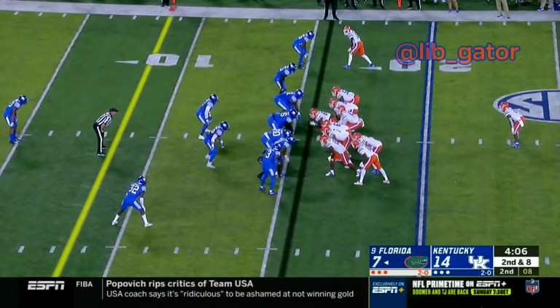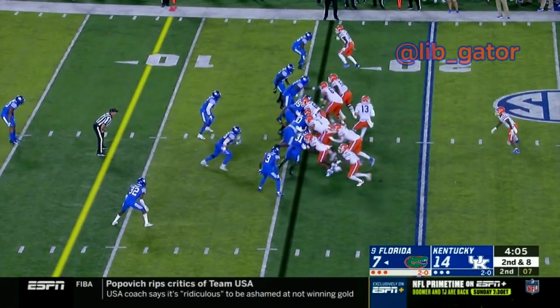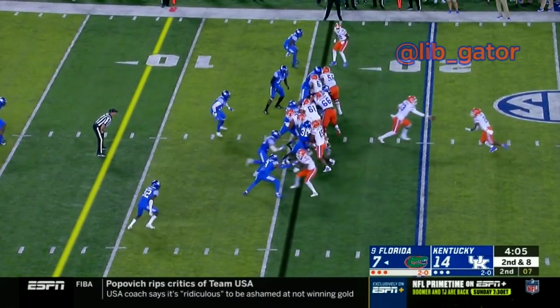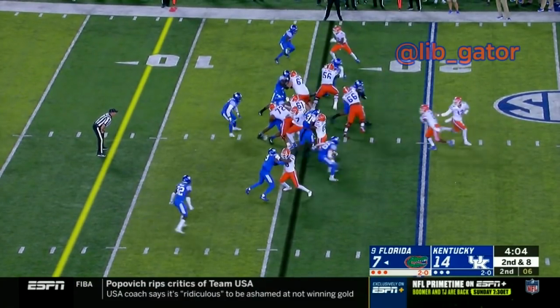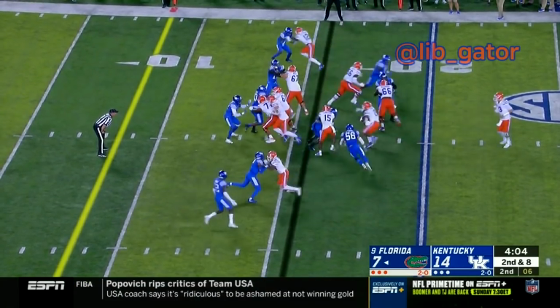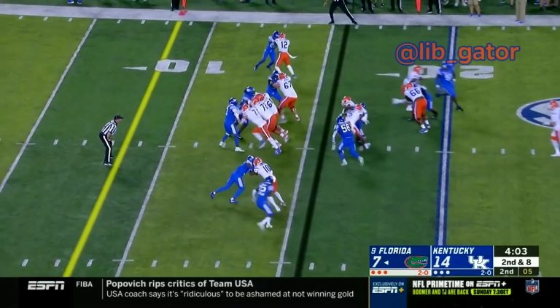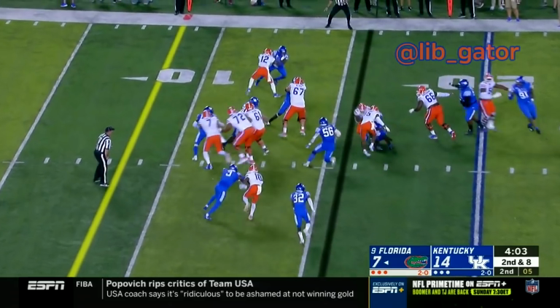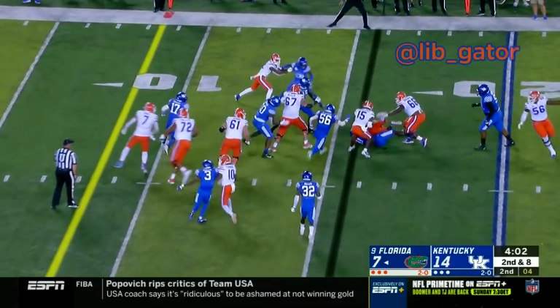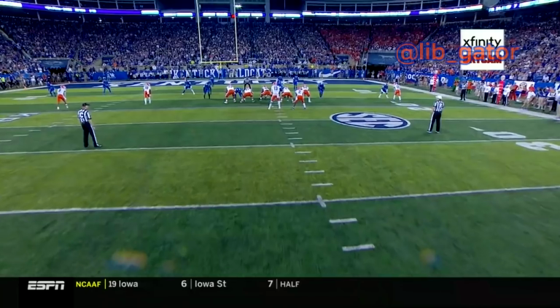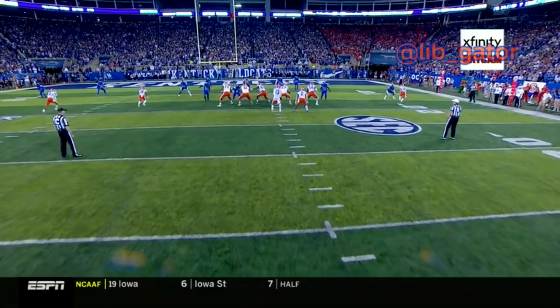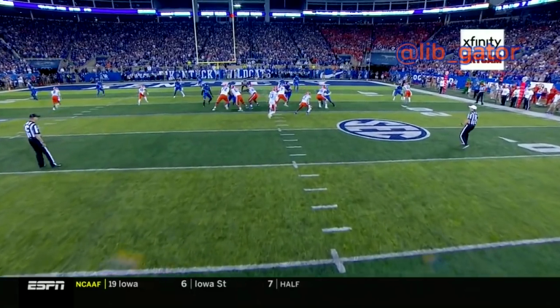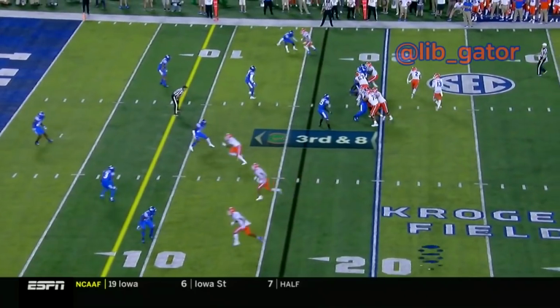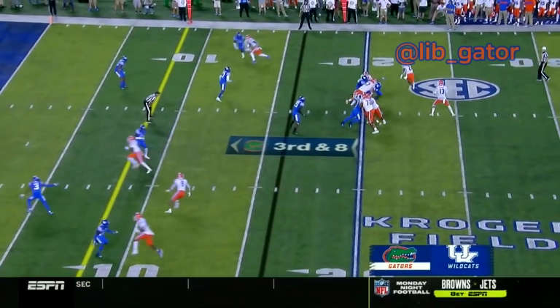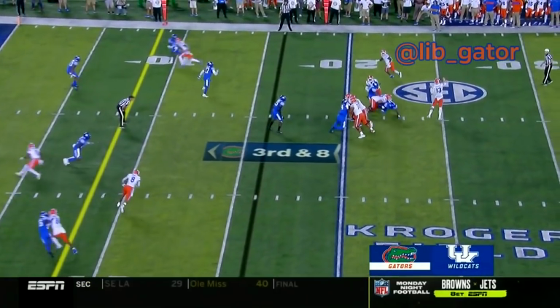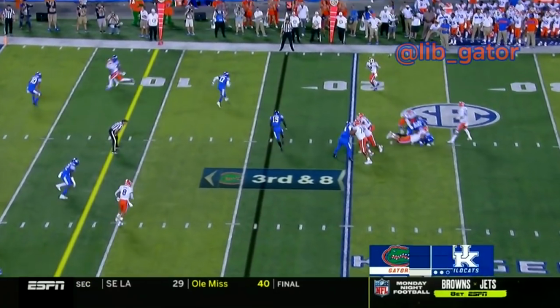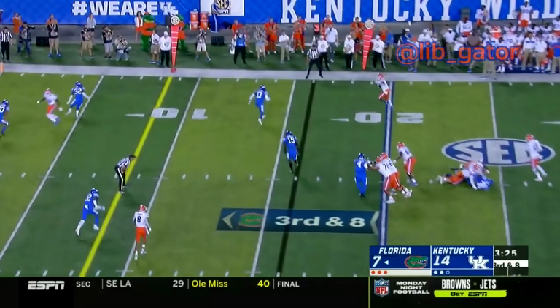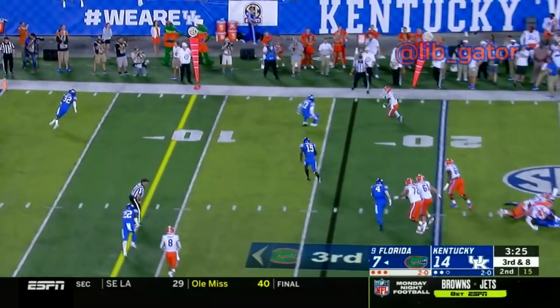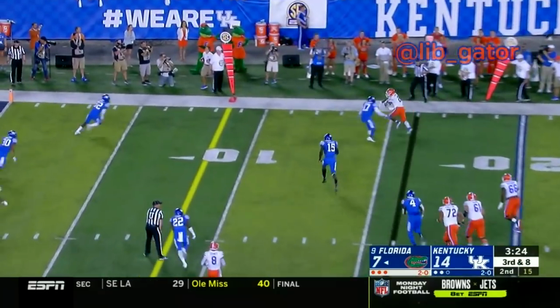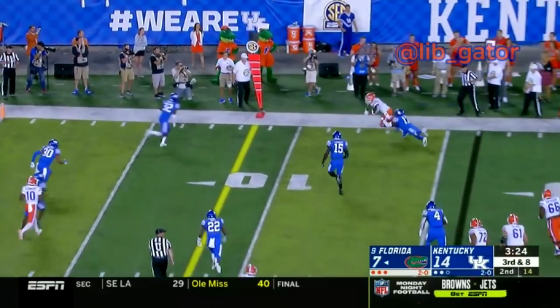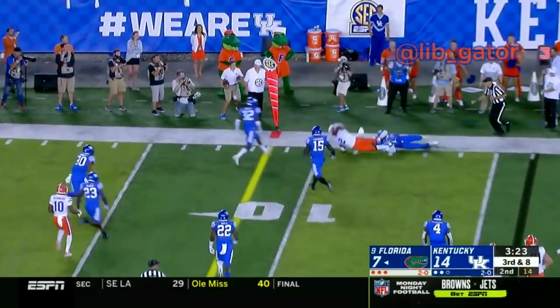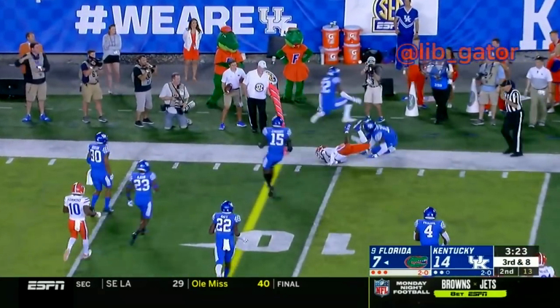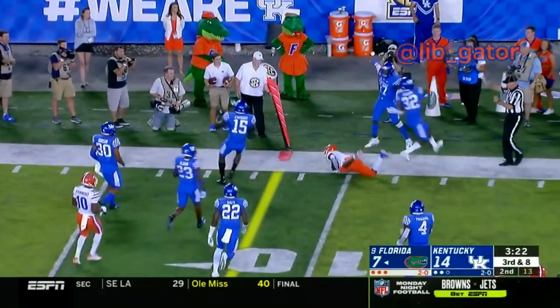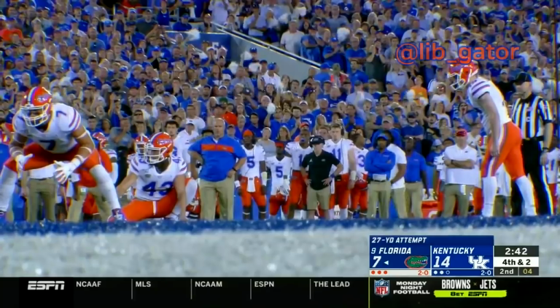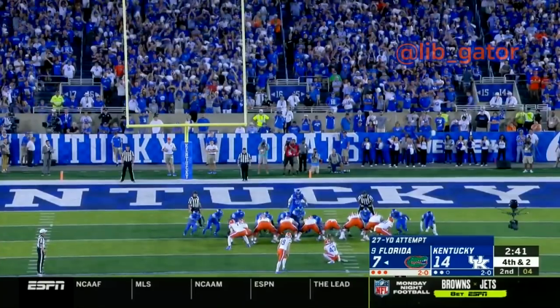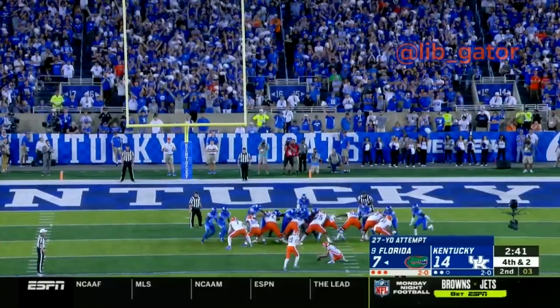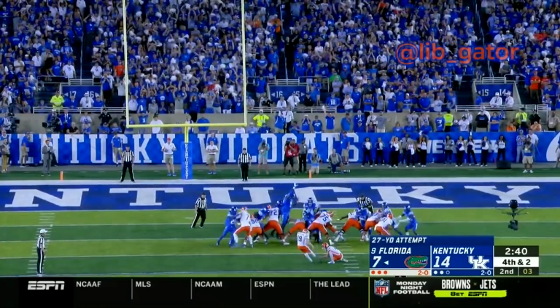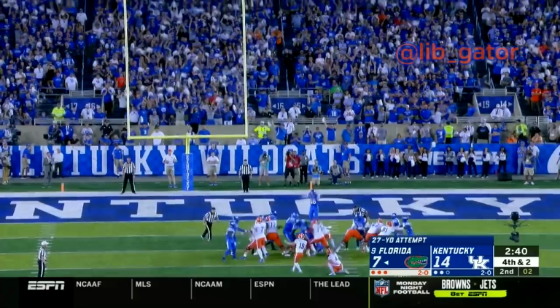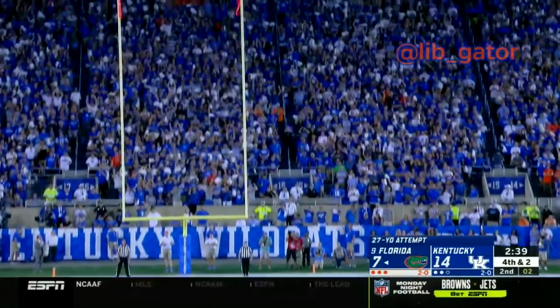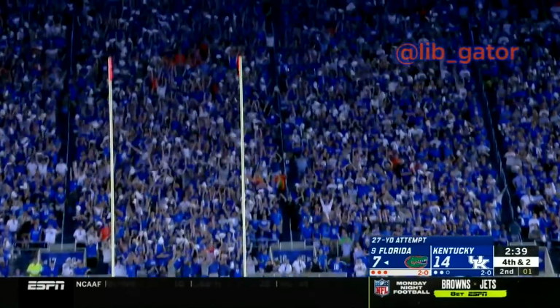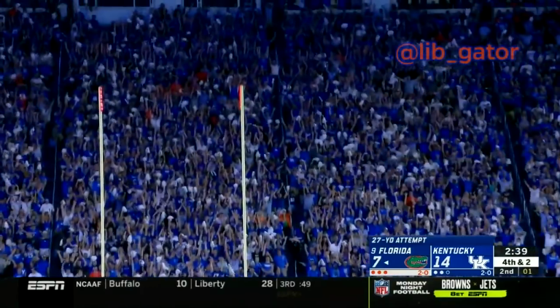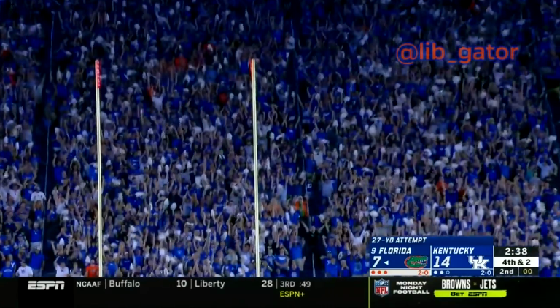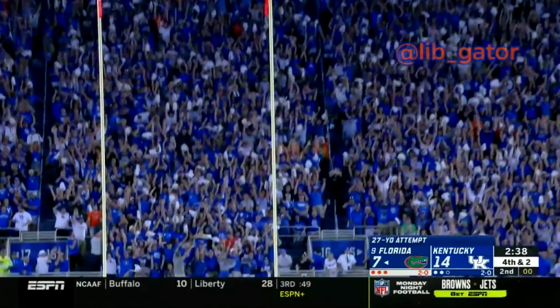There's the snap to Franks — stretch handoff to P. Ryan, hit and dropped. There's the snap to Franks, Franks swings it out to P. Ryan — makes the catch at the 15 and down the sideline, just inside the right hash. There's the snap, the set down, the kick is up — and he pushed it wide right.